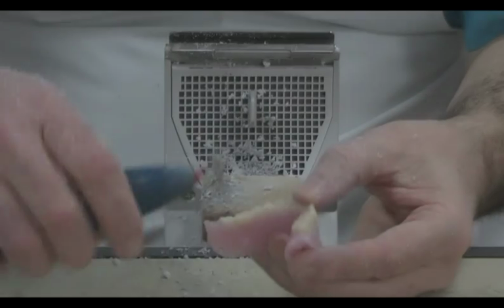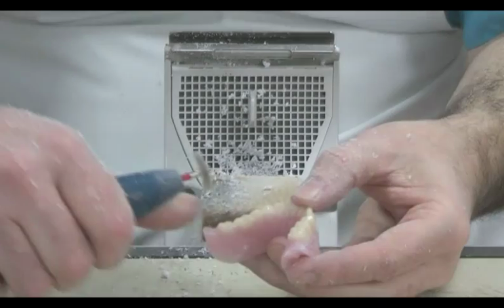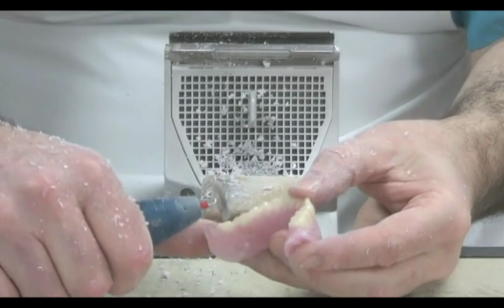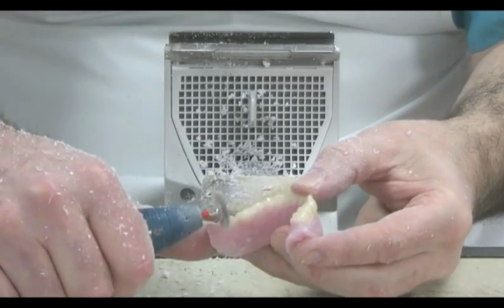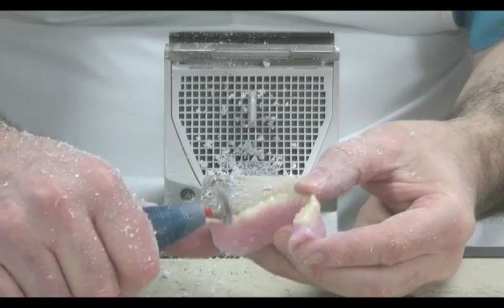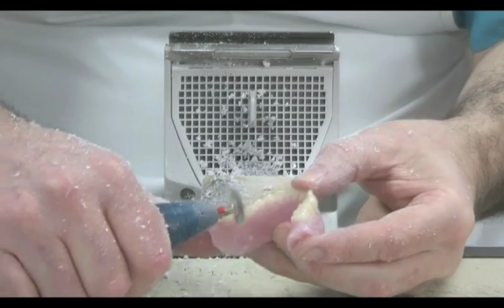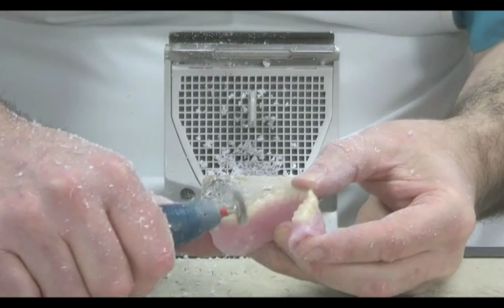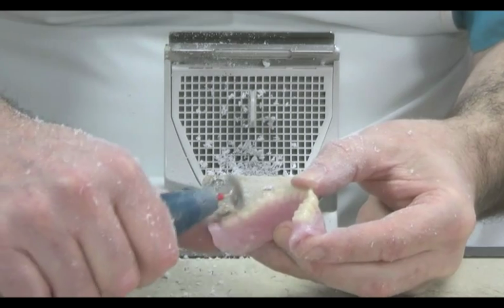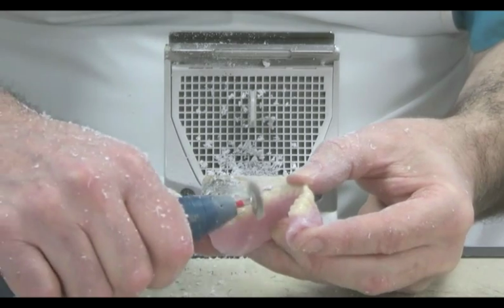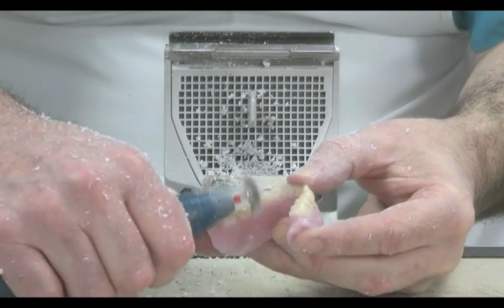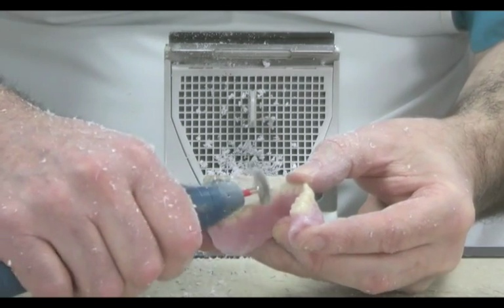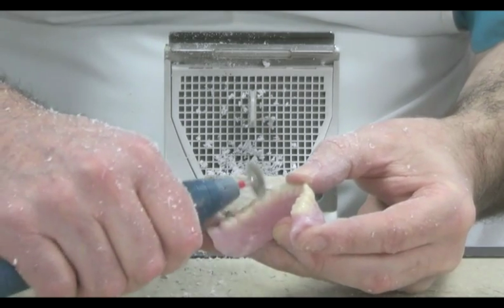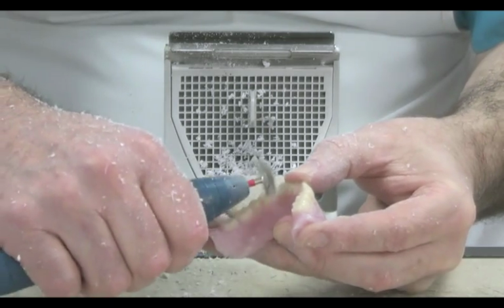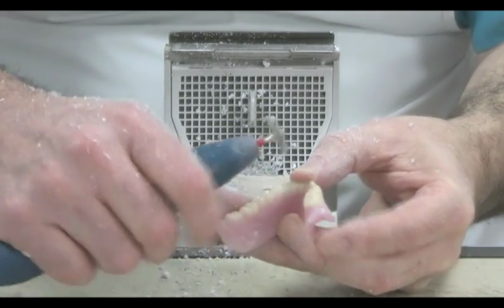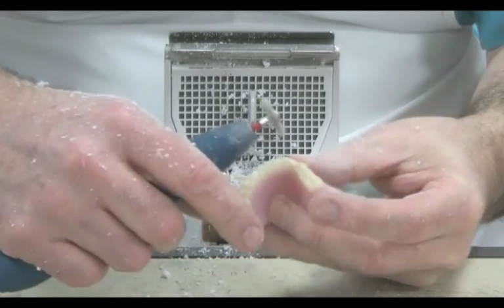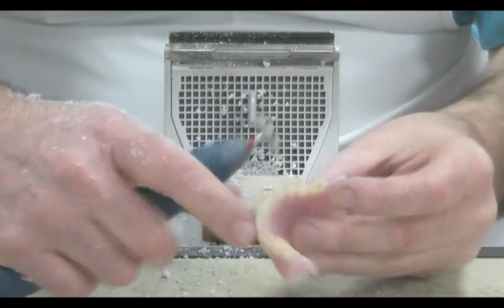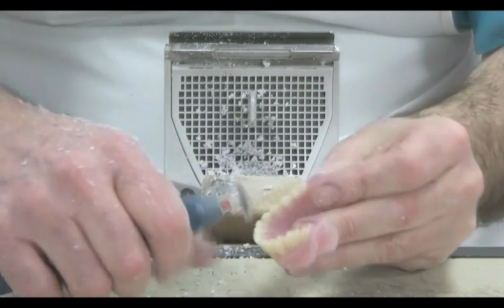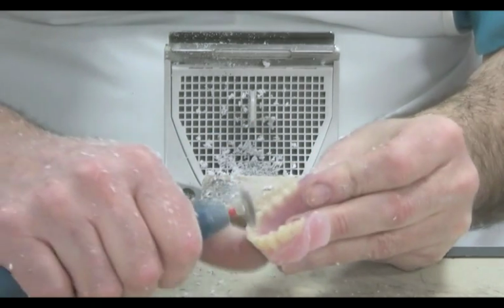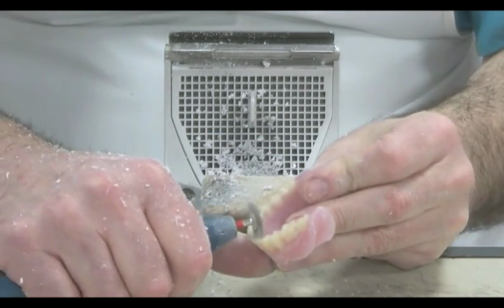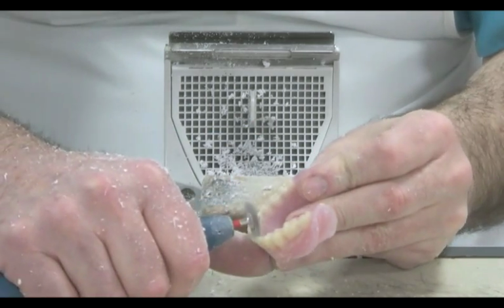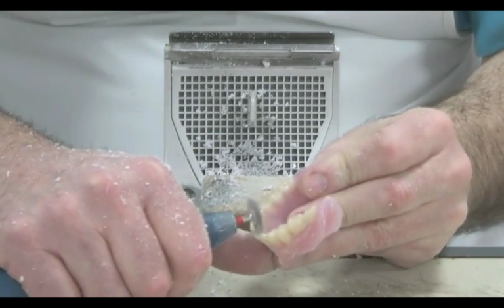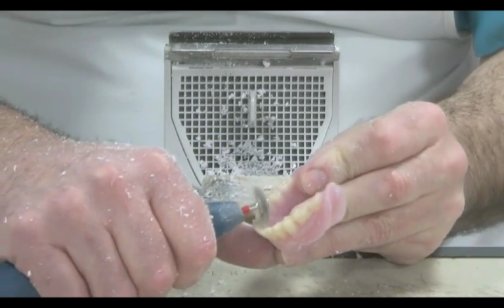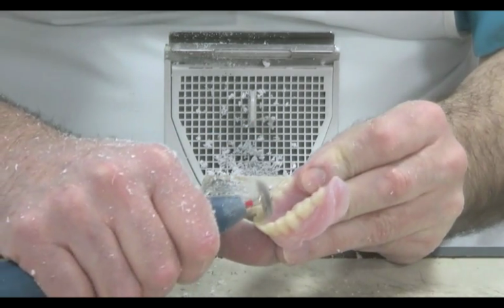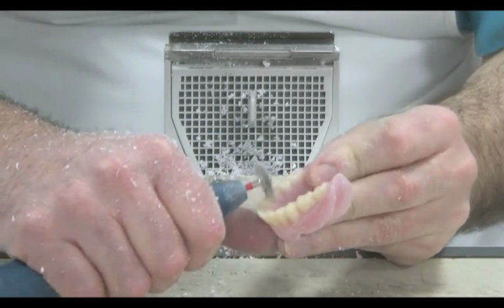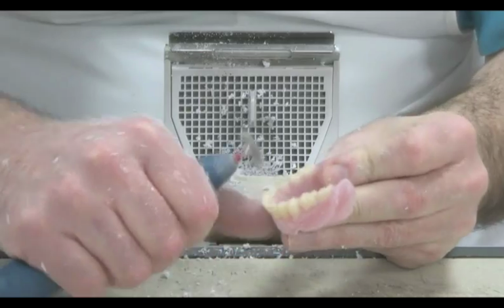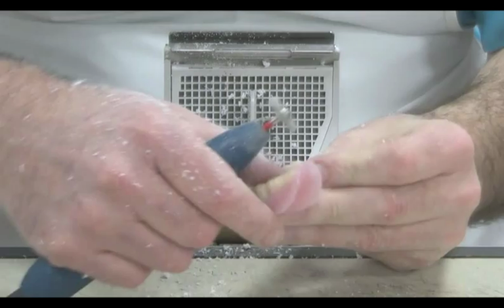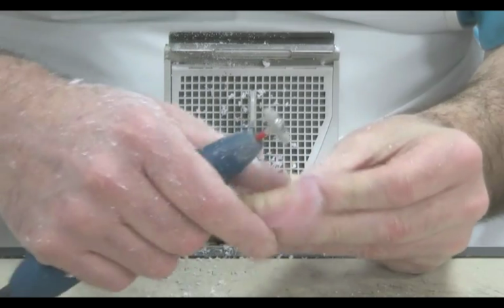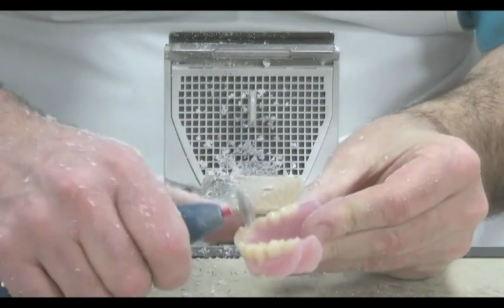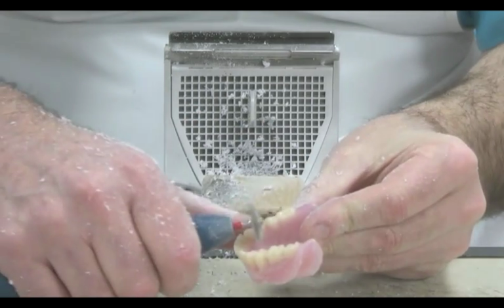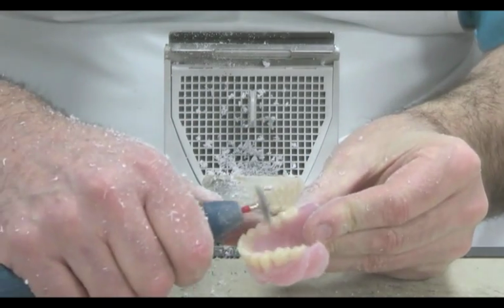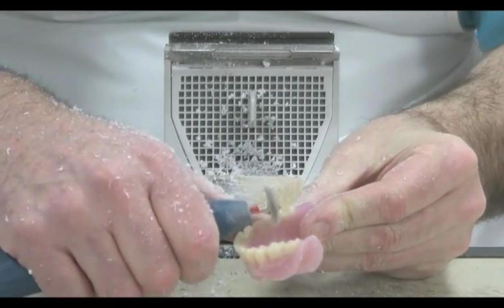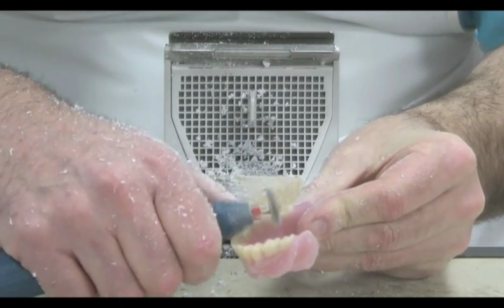Once the rougher edges have been removed, we can smooth it still further using a silicon polisher. This is the equivalent of using sandpaper.